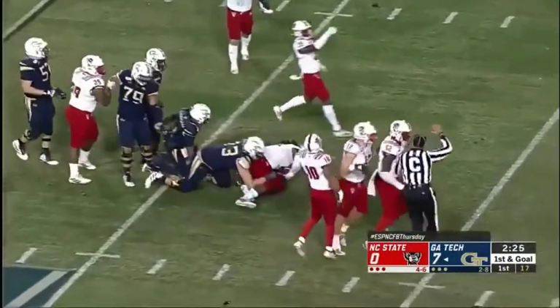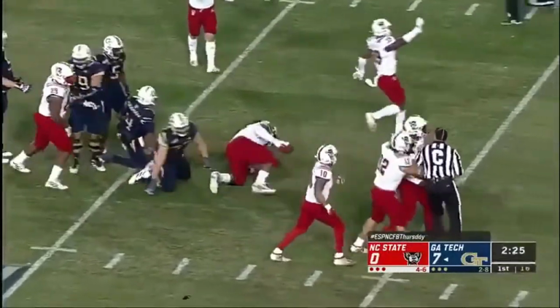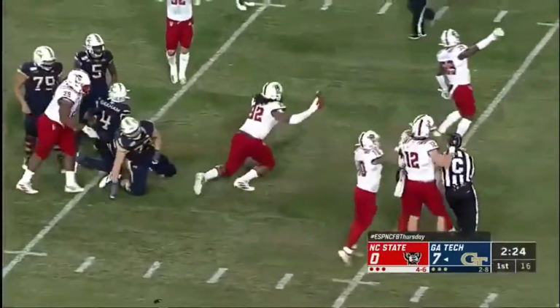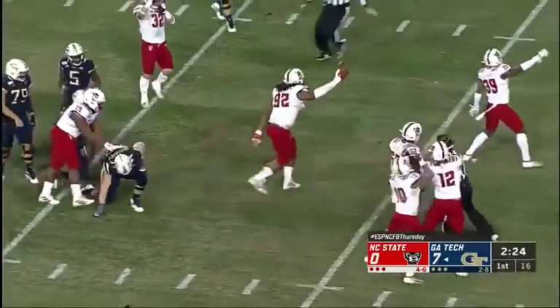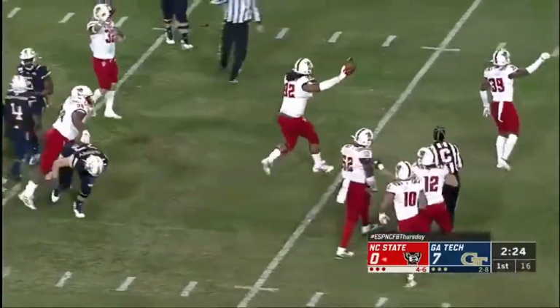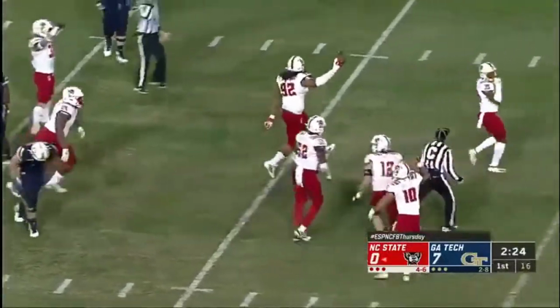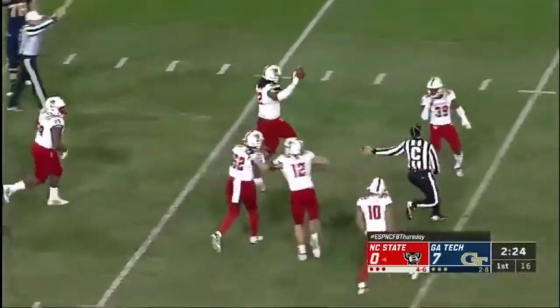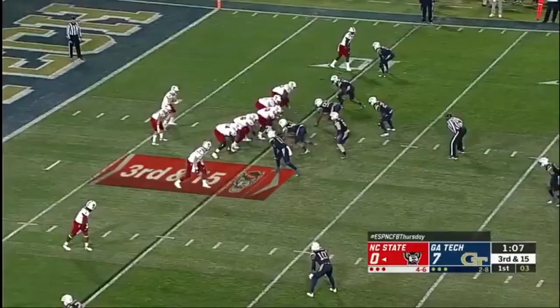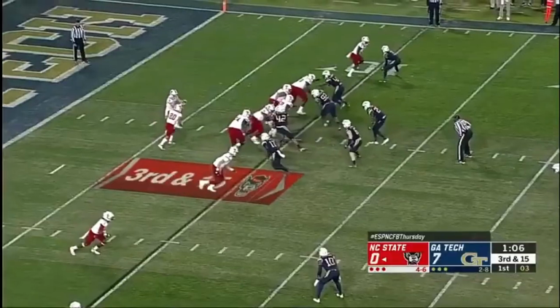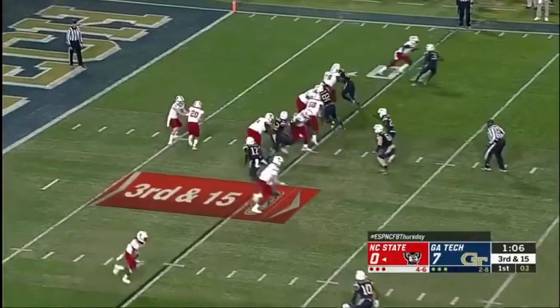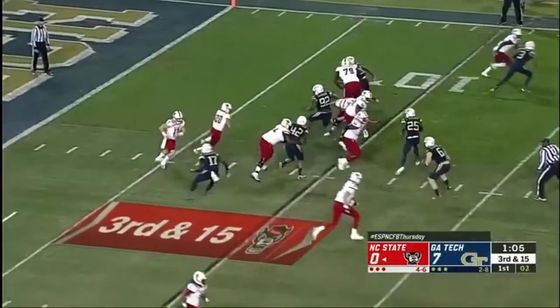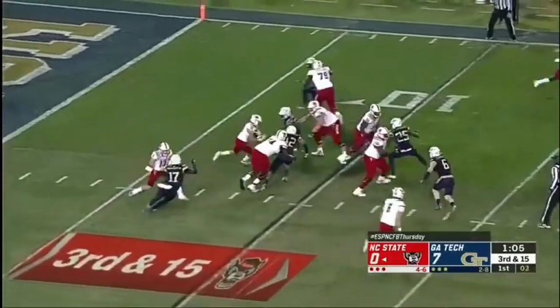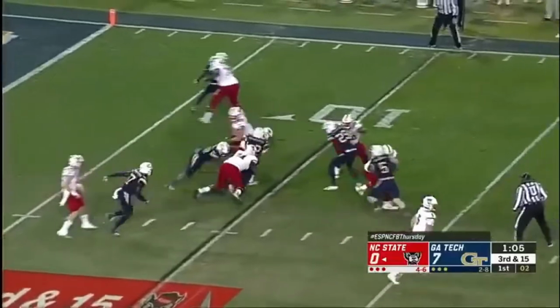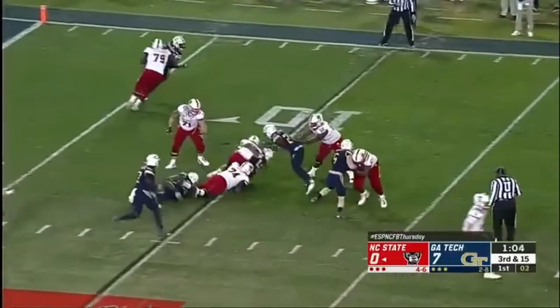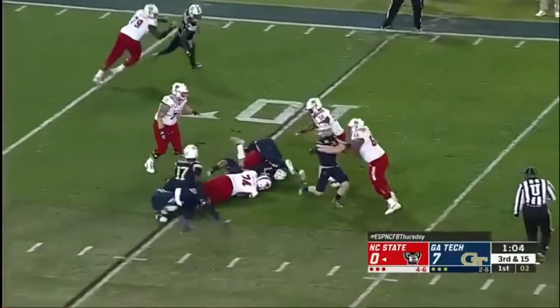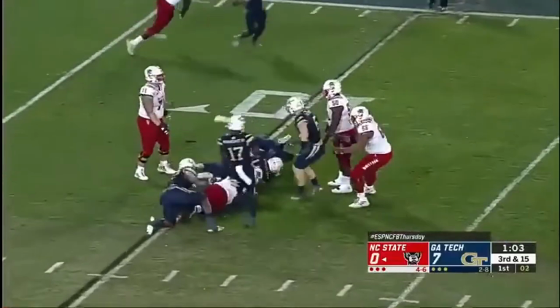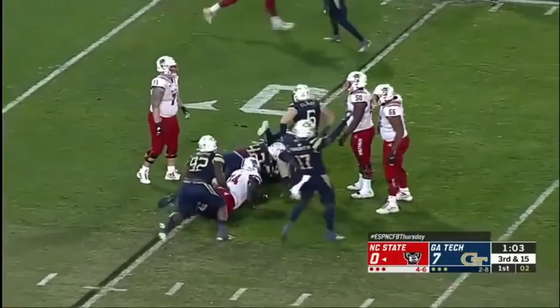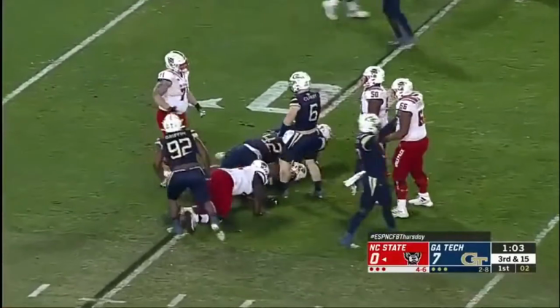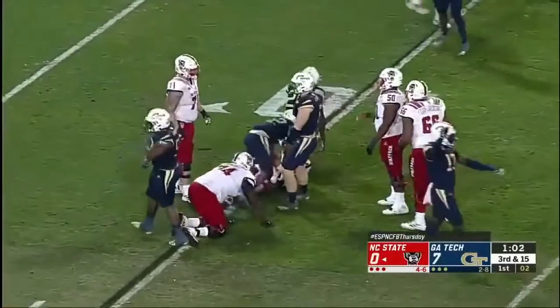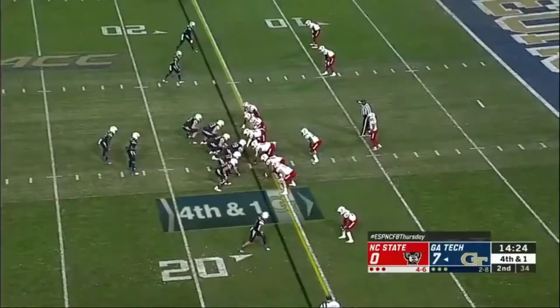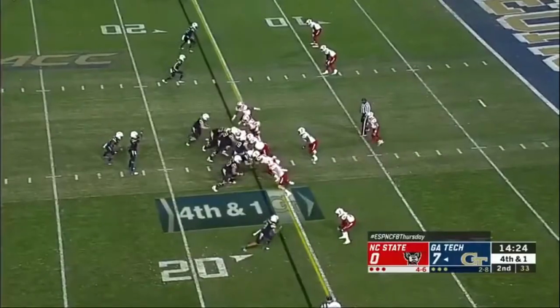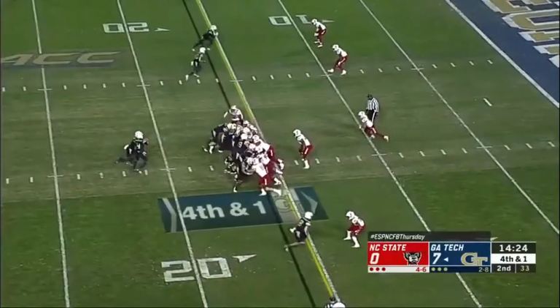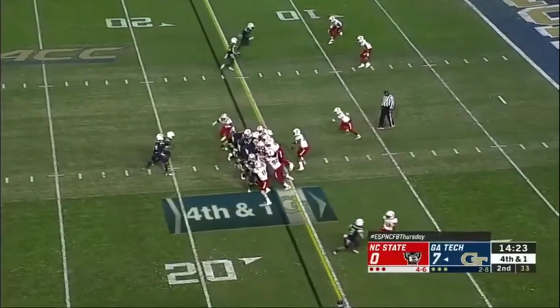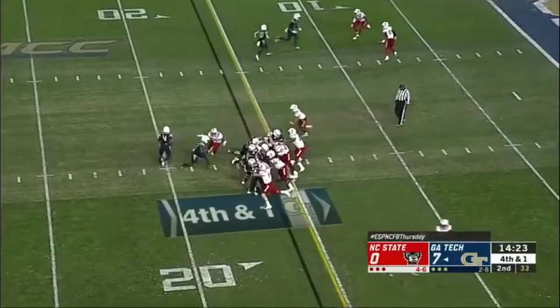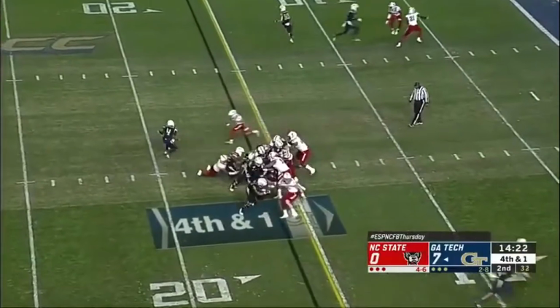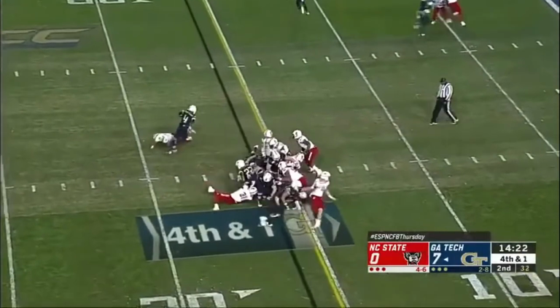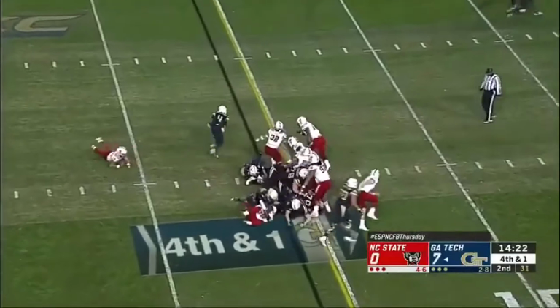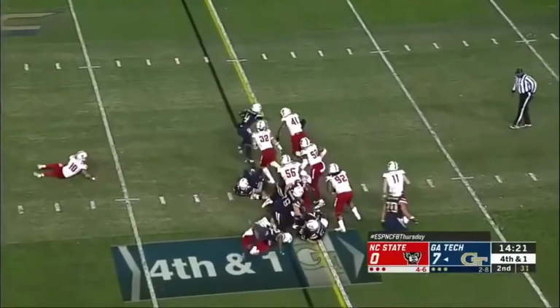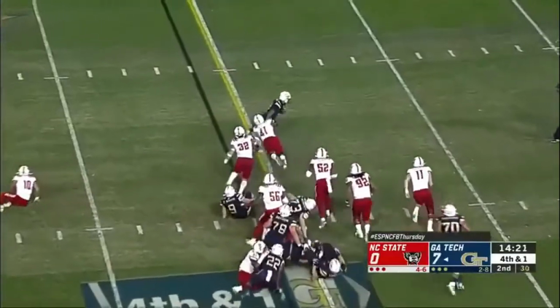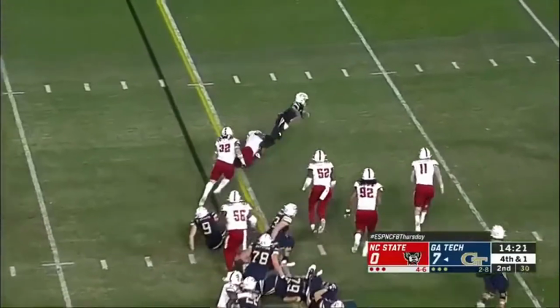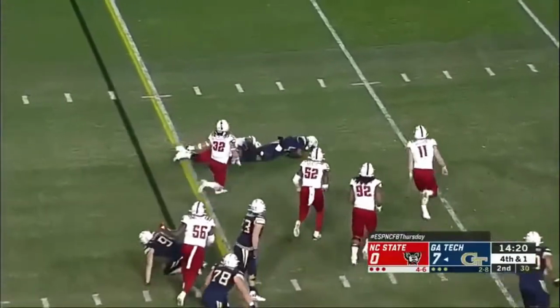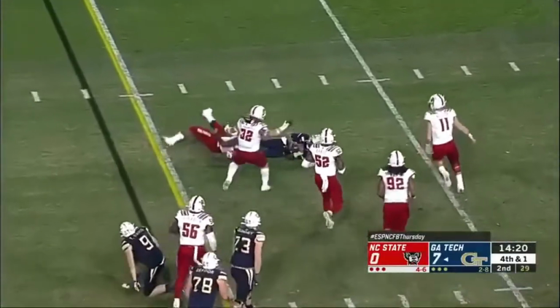And for the first time in ACC play, click left down to three. Hand it off — nothing there. Fourth down and one, Georgia Tech staying out there.